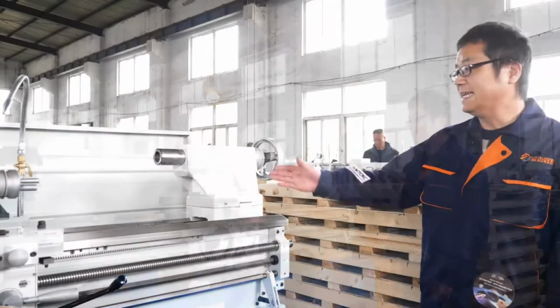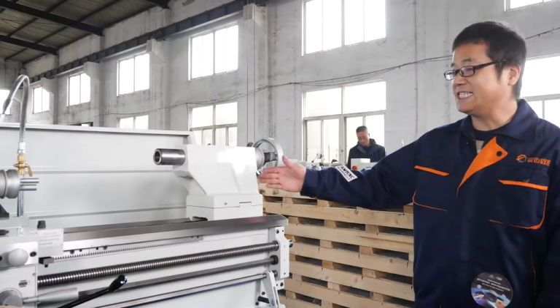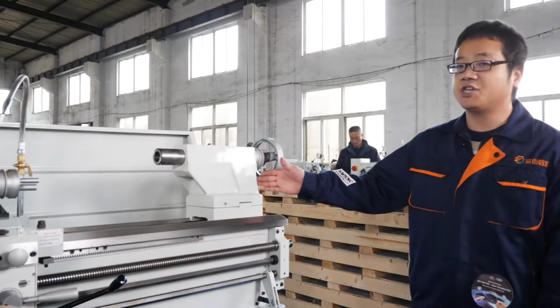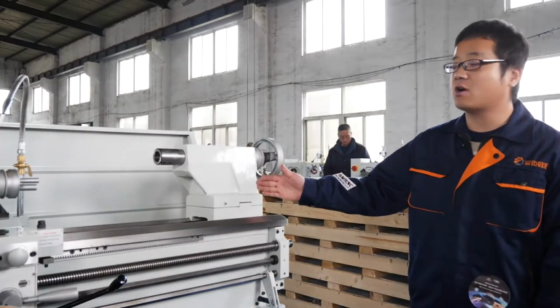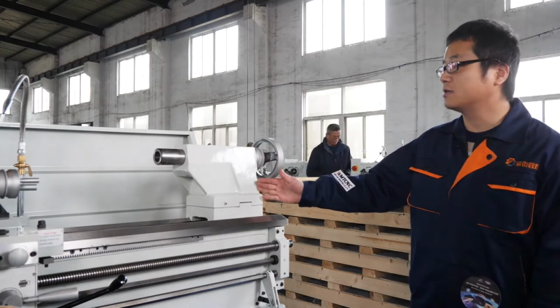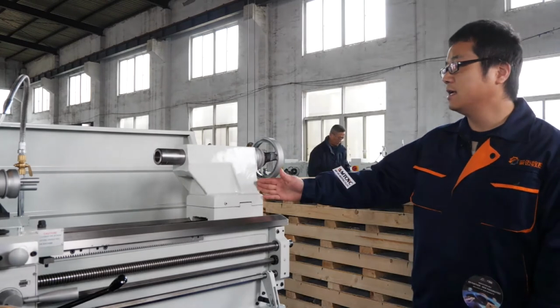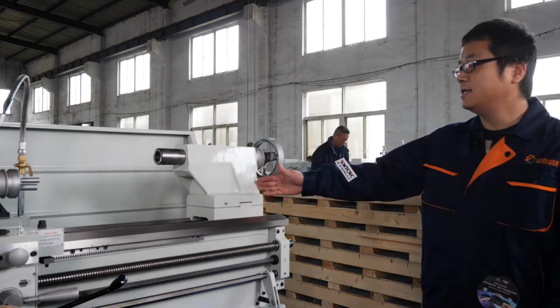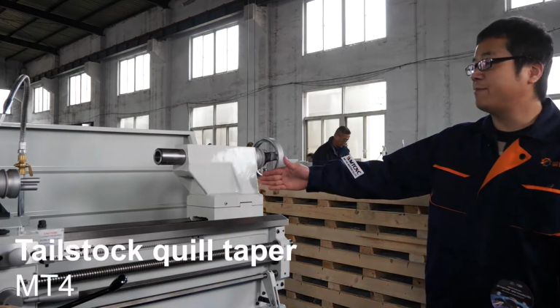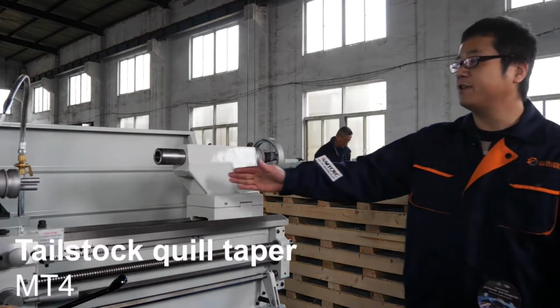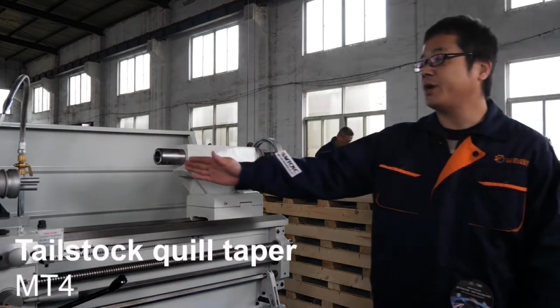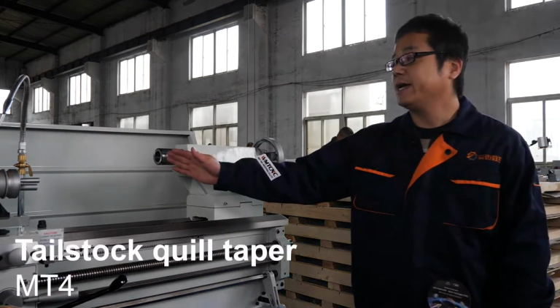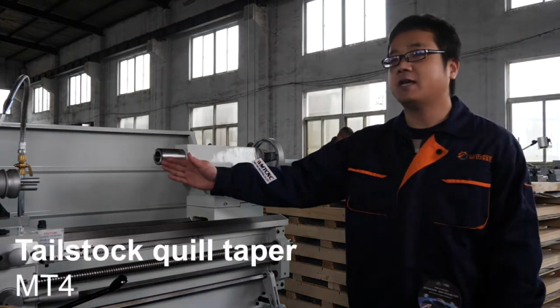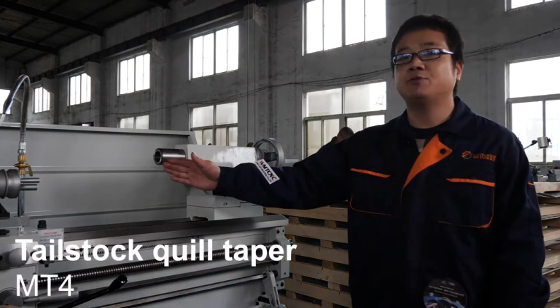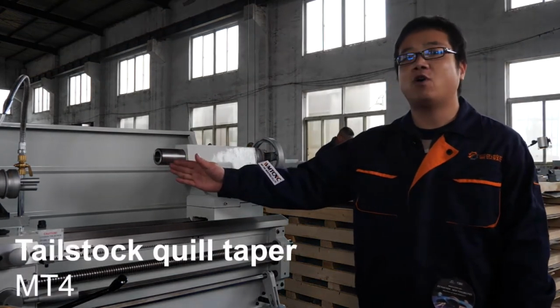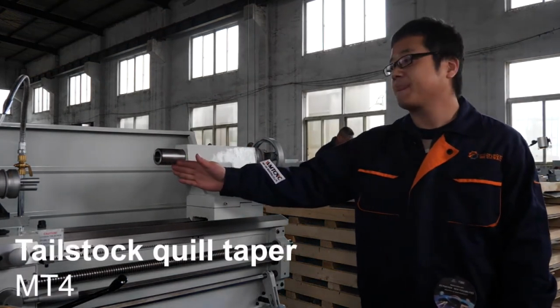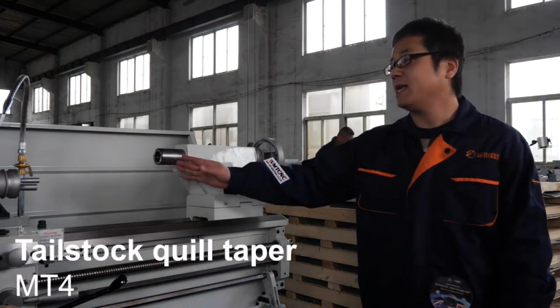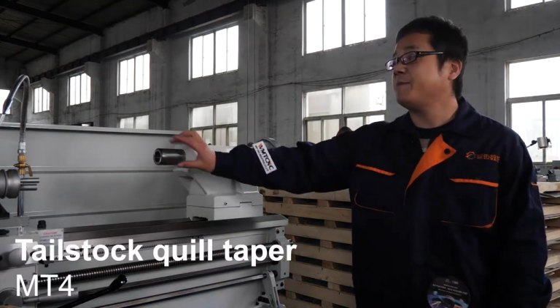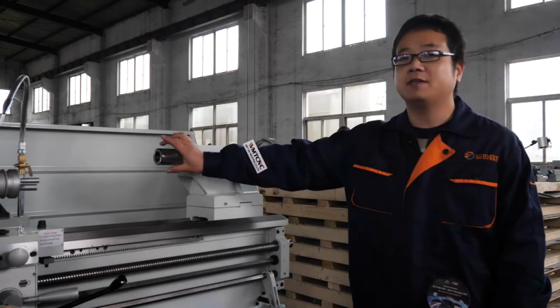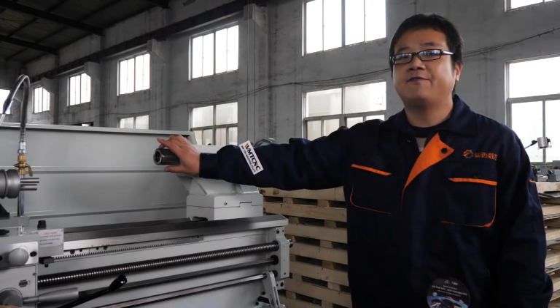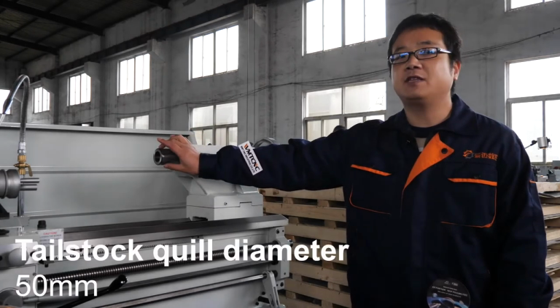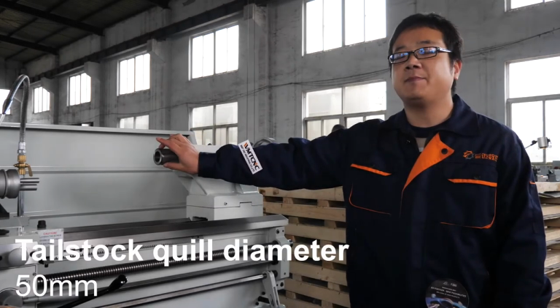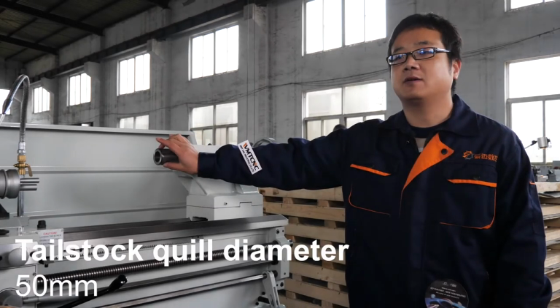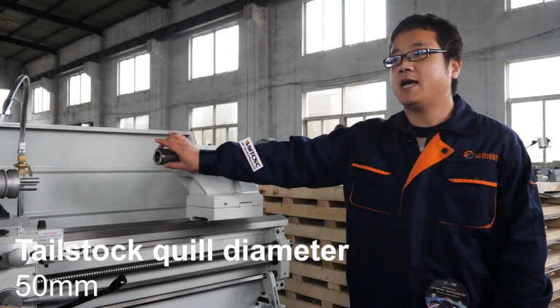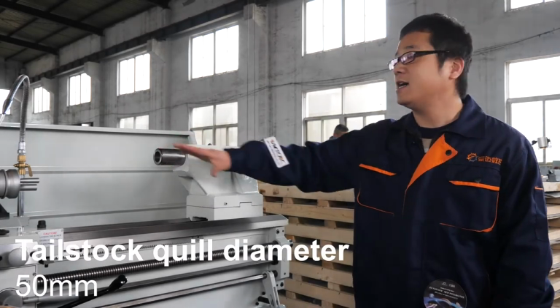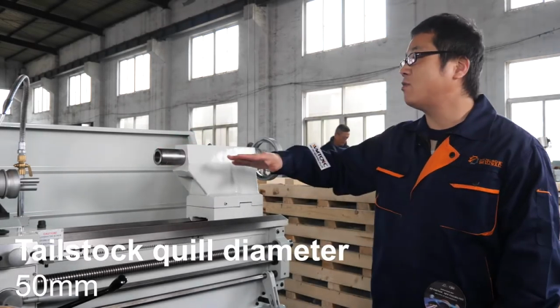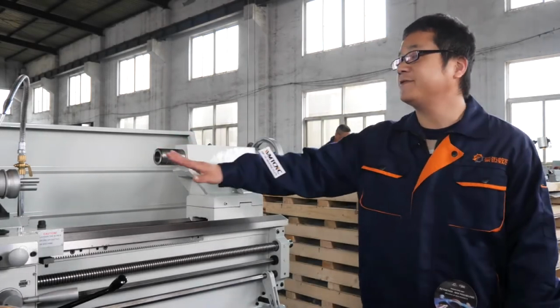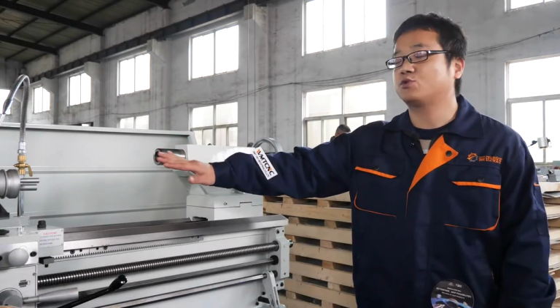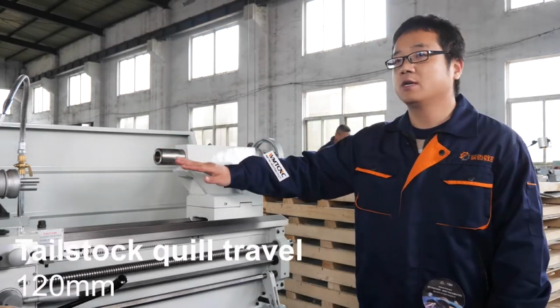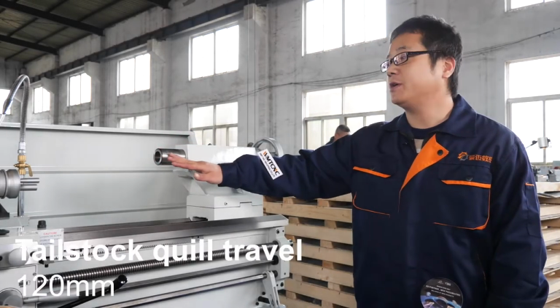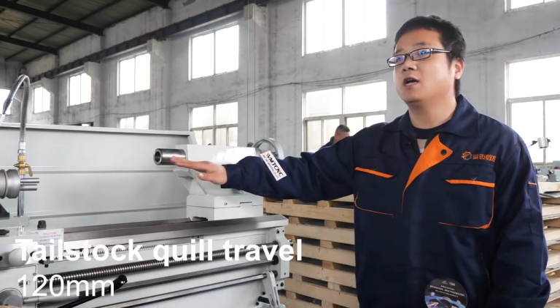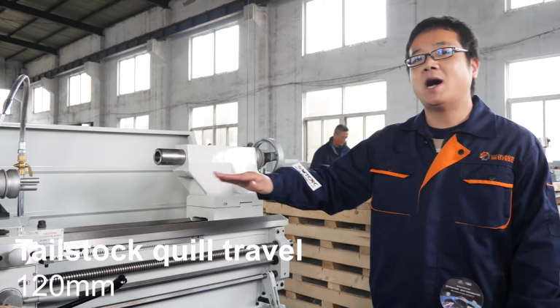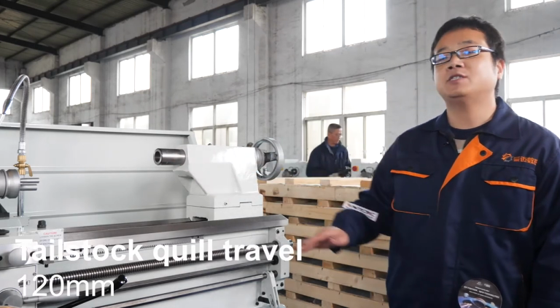This is the tailstock. The taper of this tailstock is MT4, the diameter is 50 millimeters, and the travel of this quill is 120 millimeters.